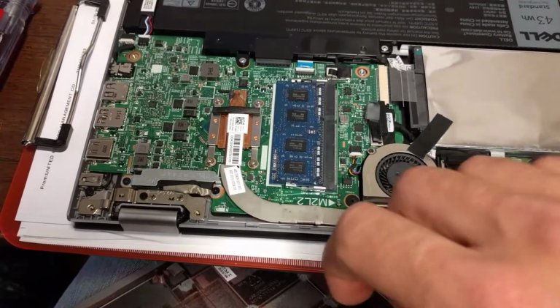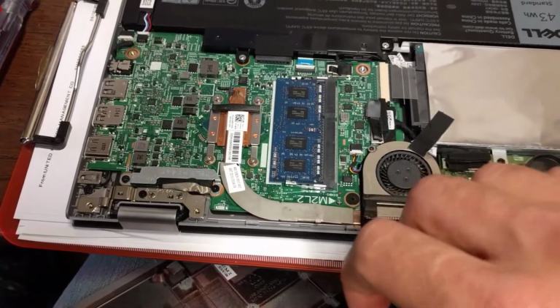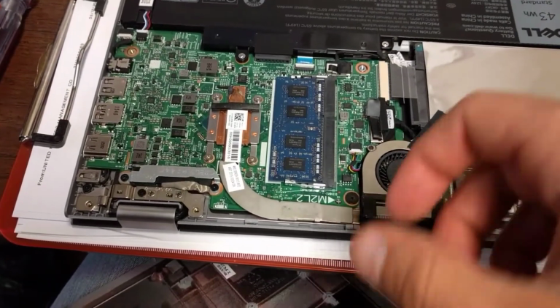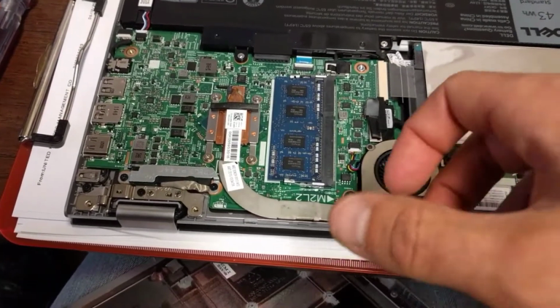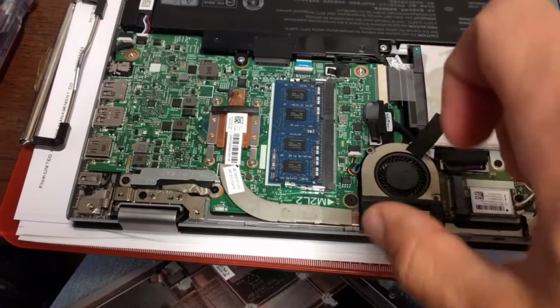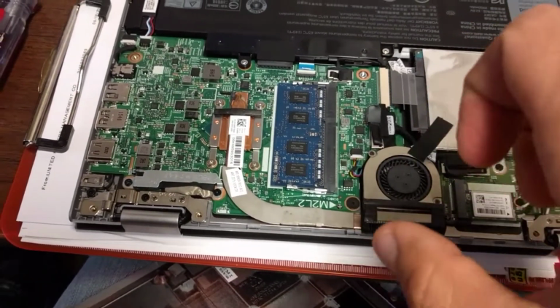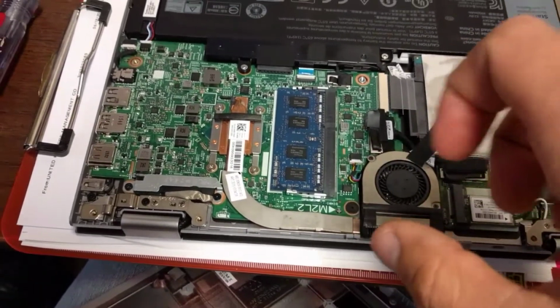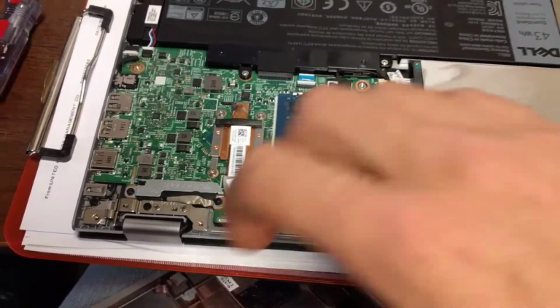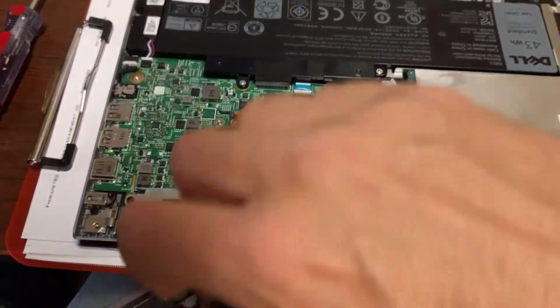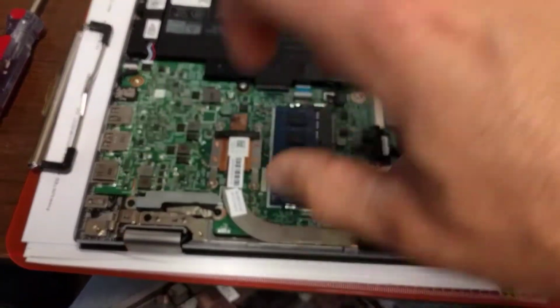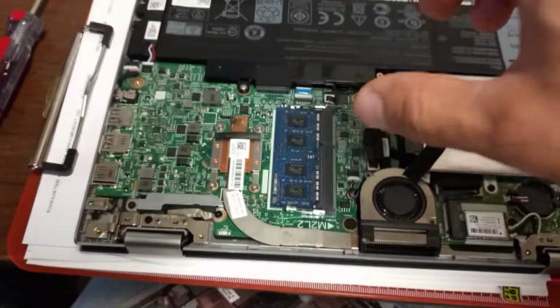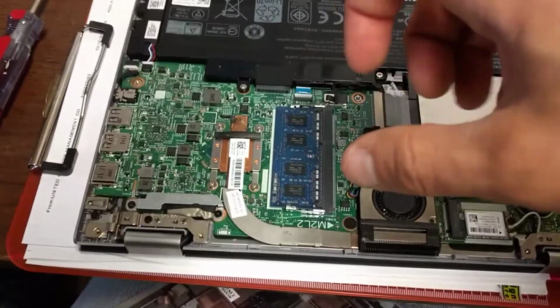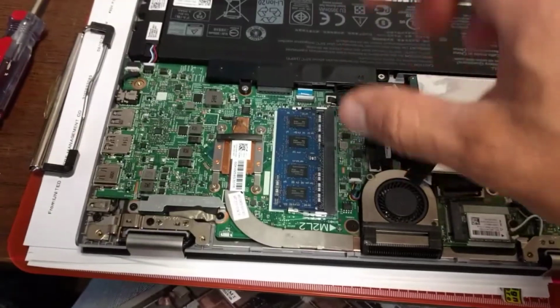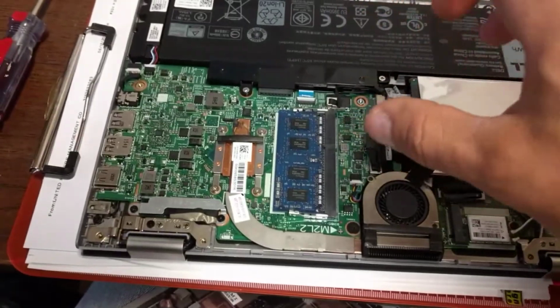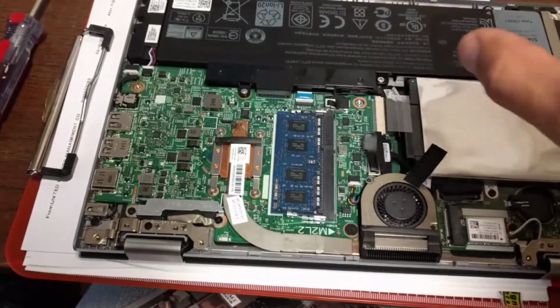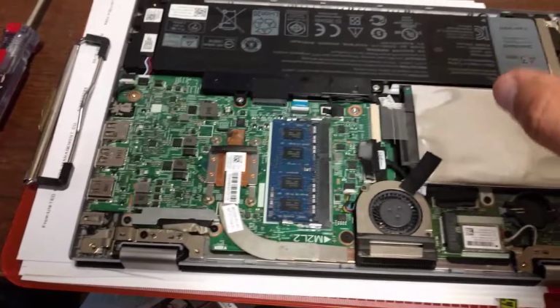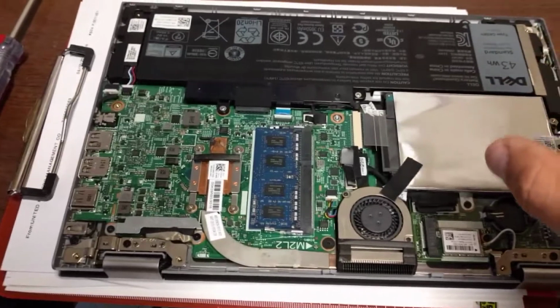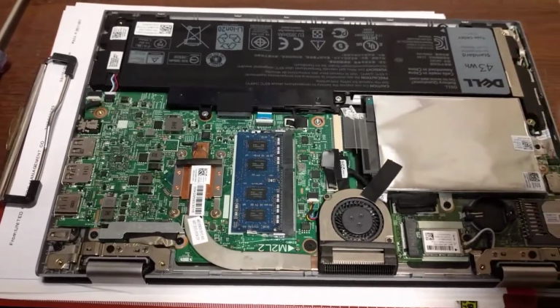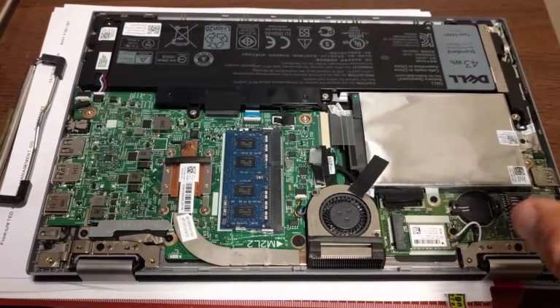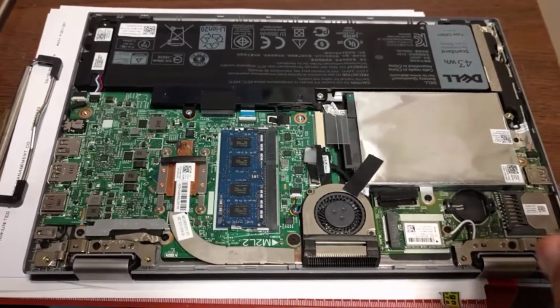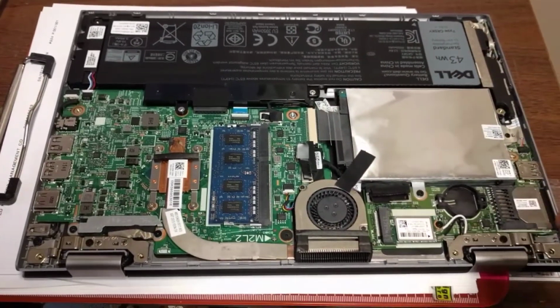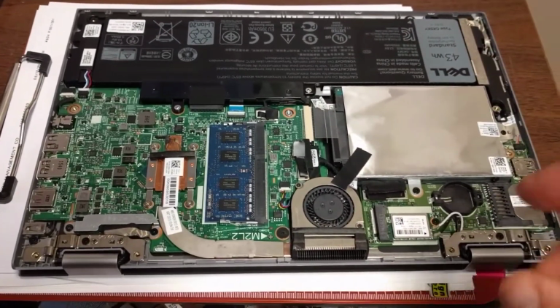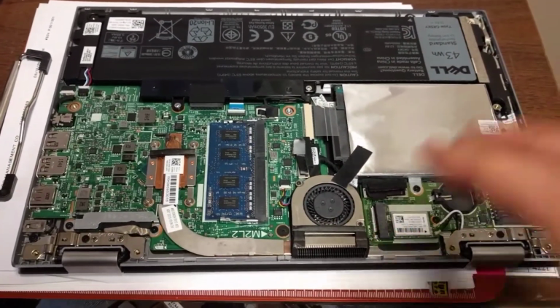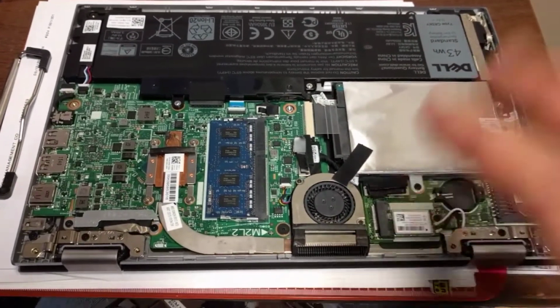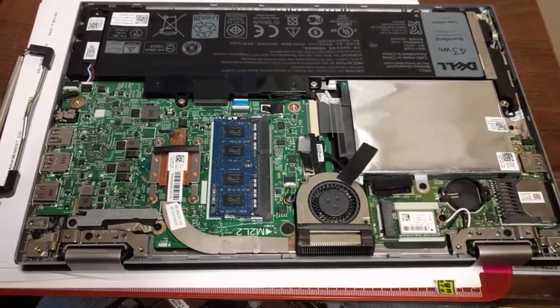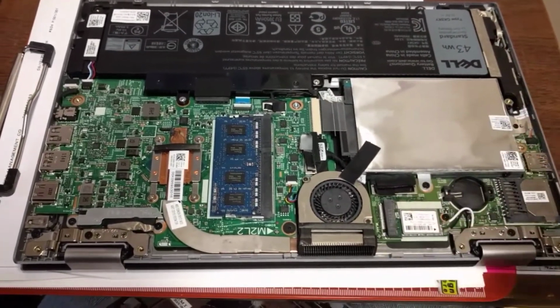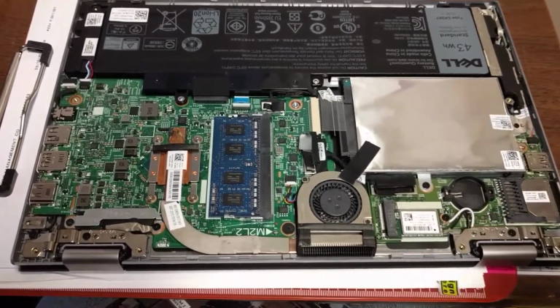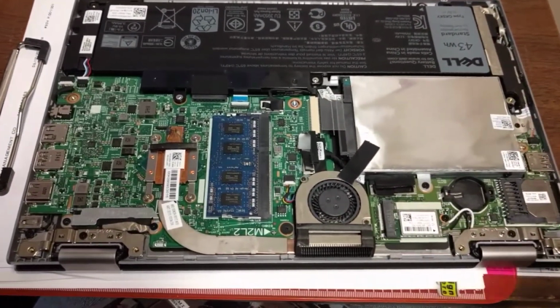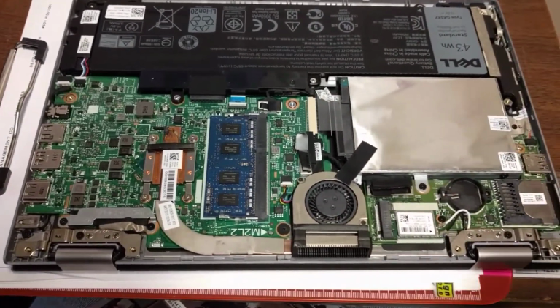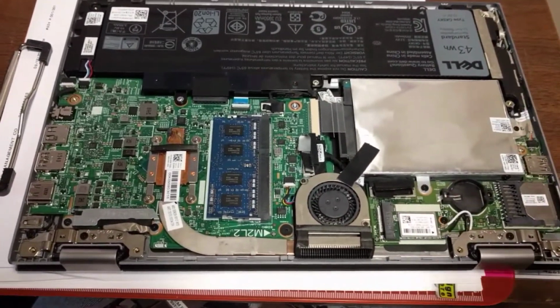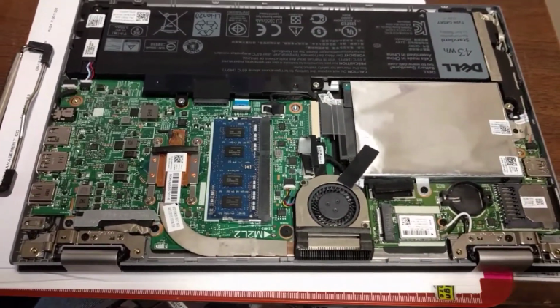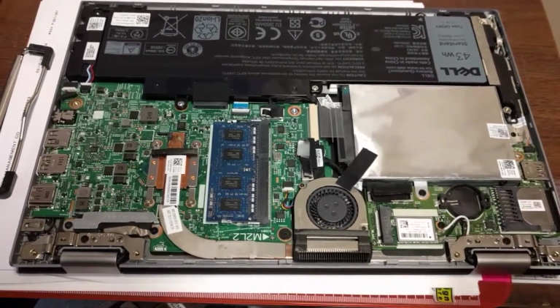There's a vent. Pop it up there and then go around the outside and just pop it up — pop each clip one at a time. That way you're not ripping the whole thing off. Pop it off.